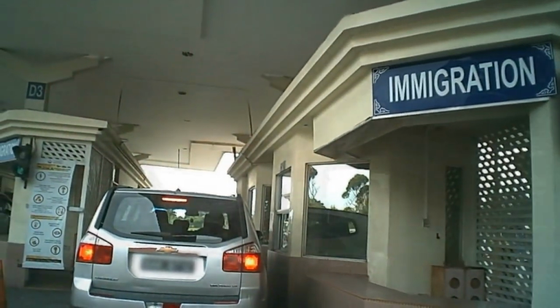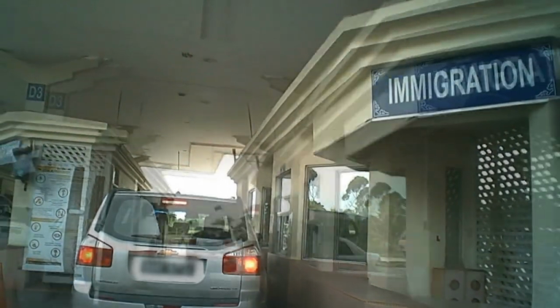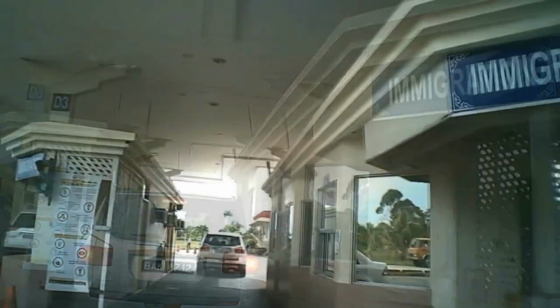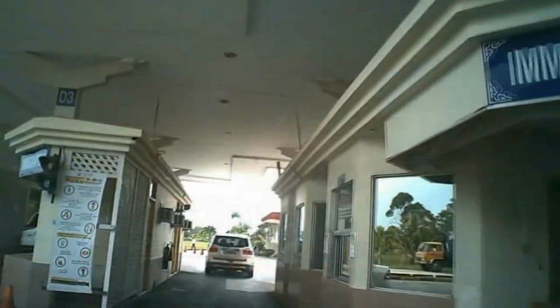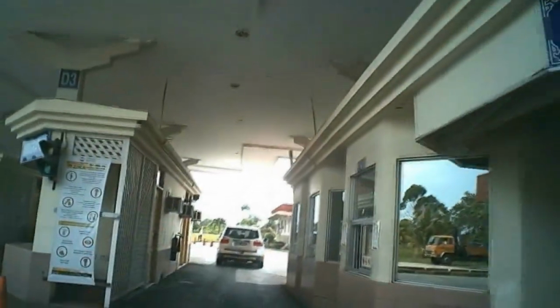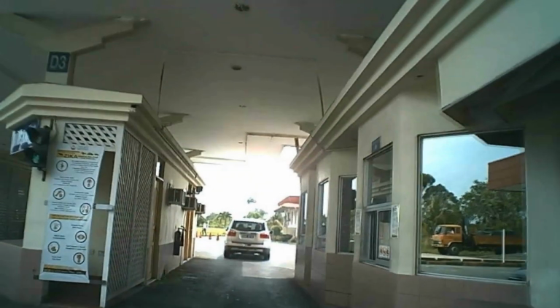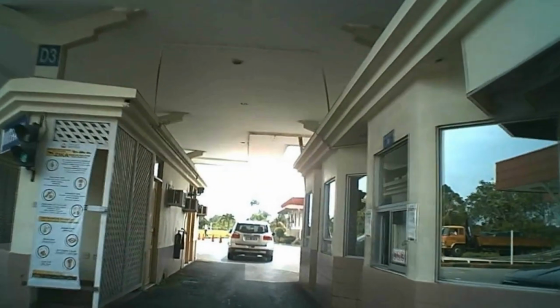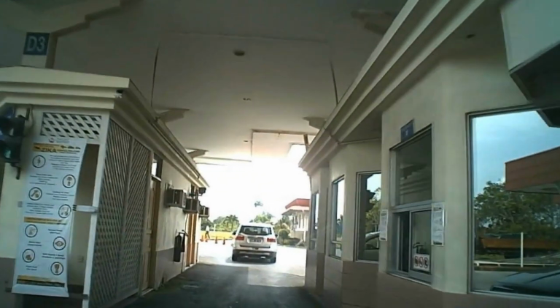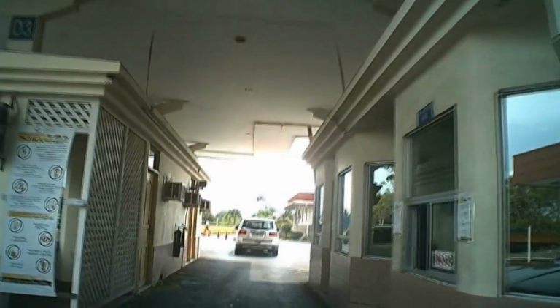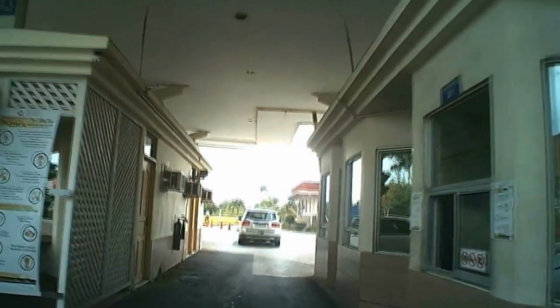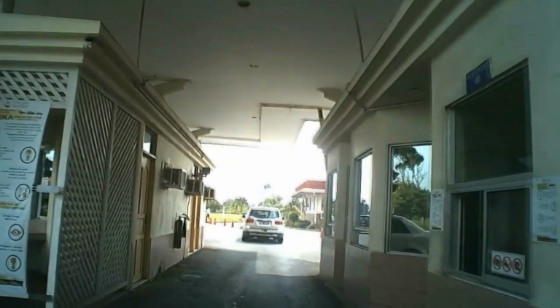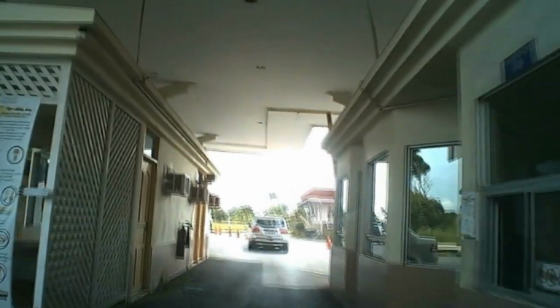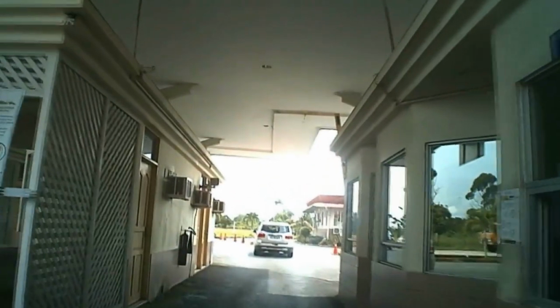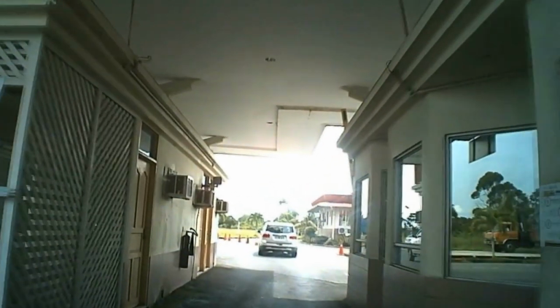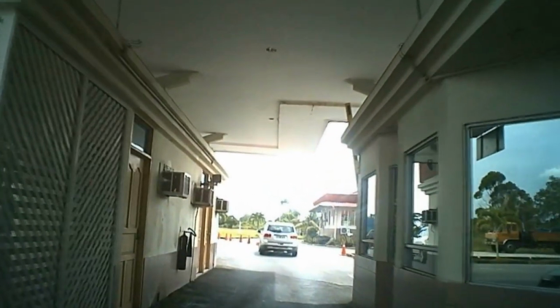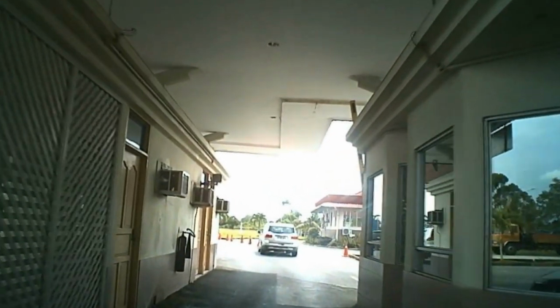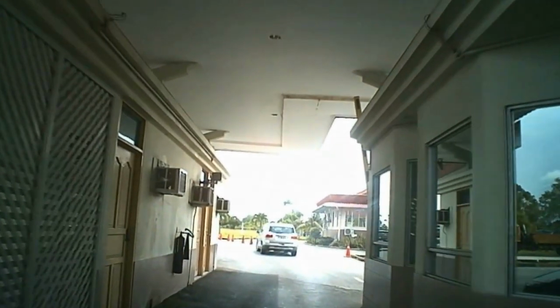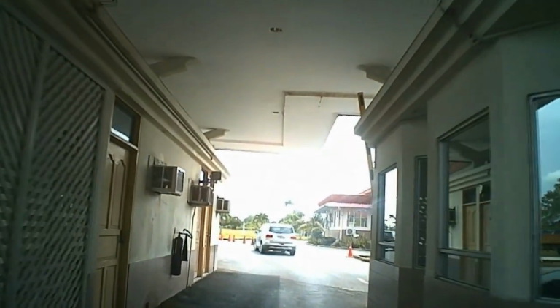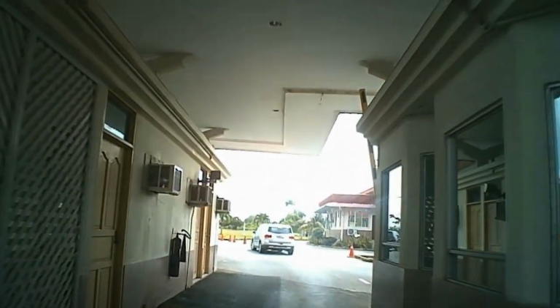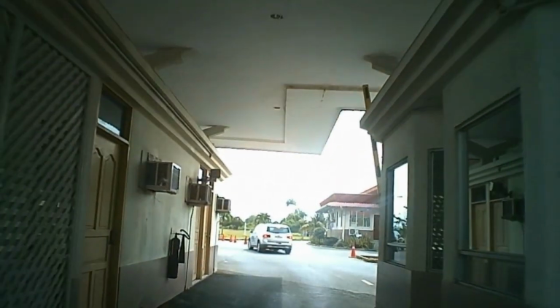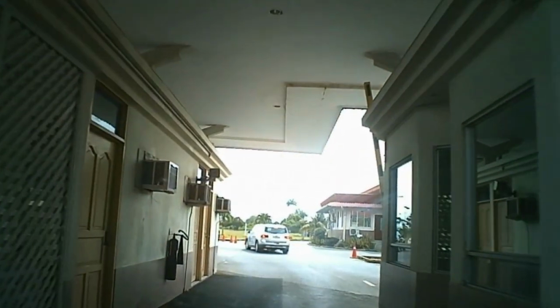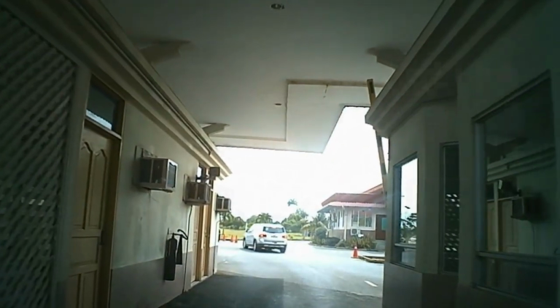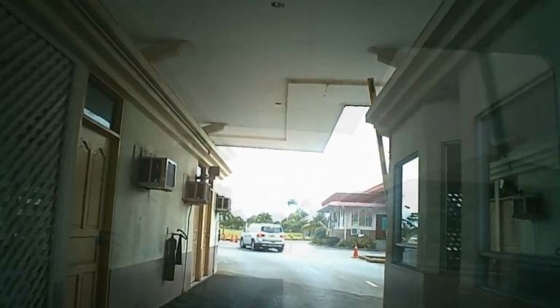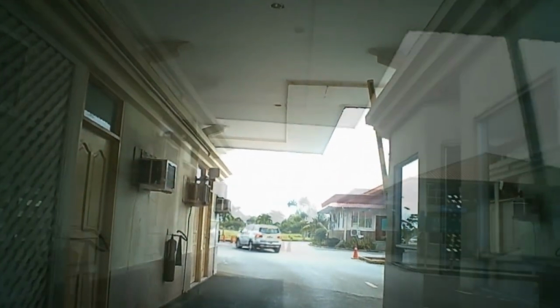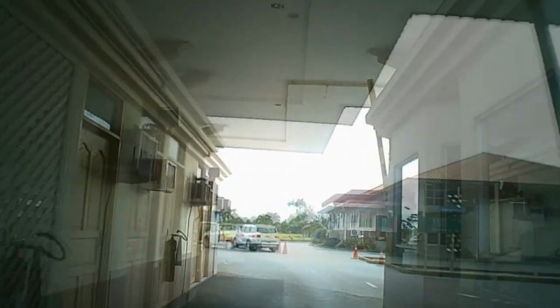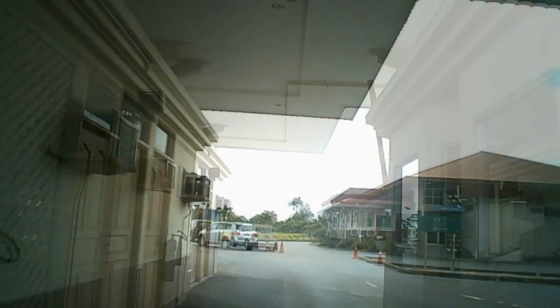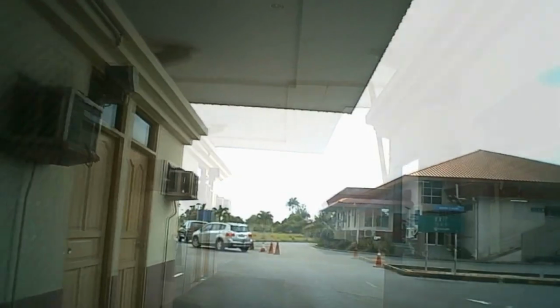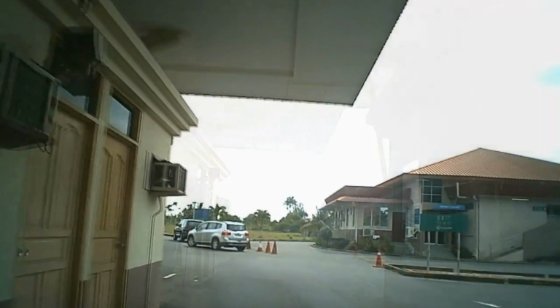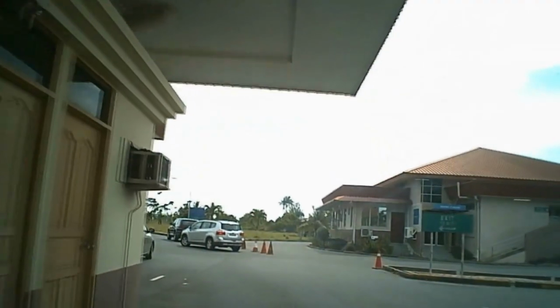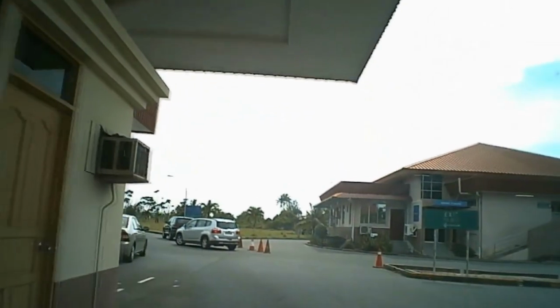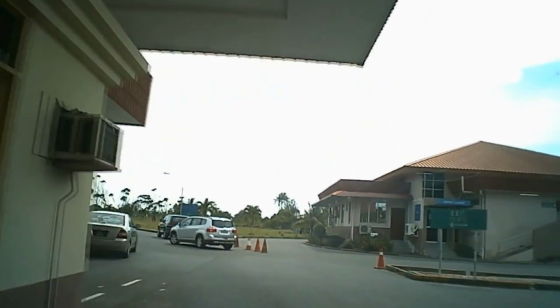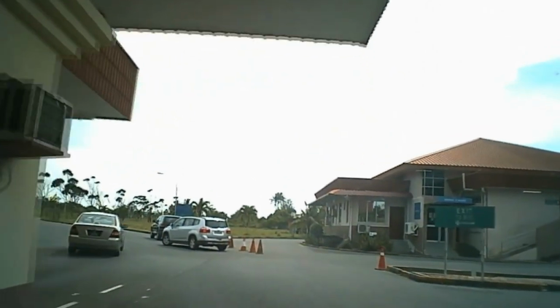The next window here is the Brunei border exit window, so we hand over our passports for the check and to get our exit stamp.